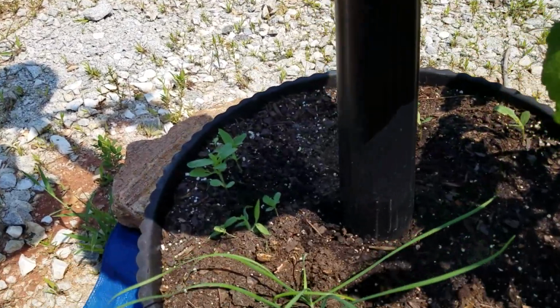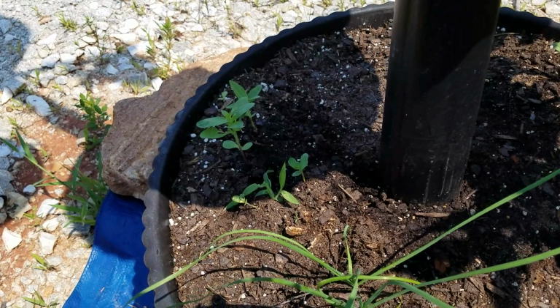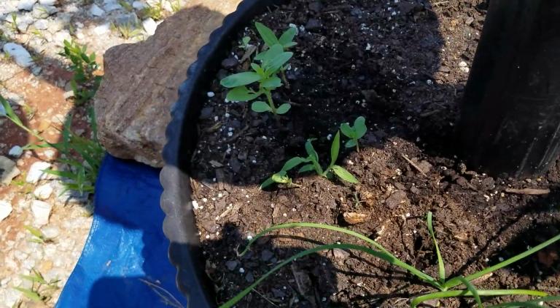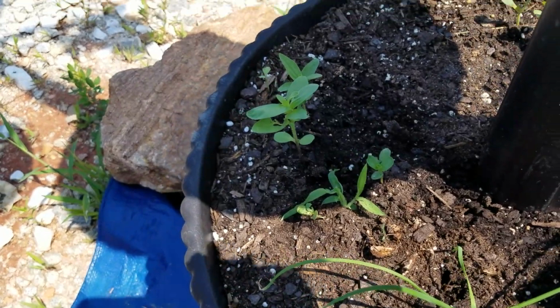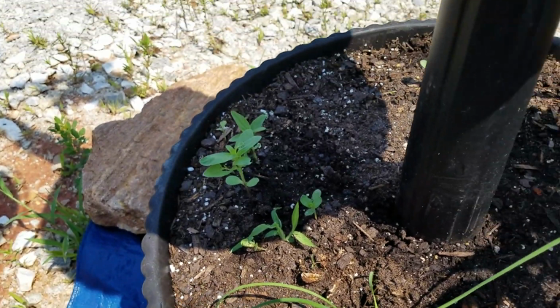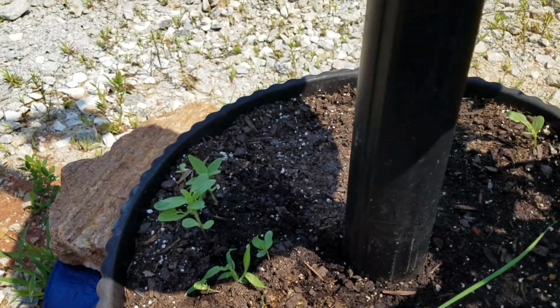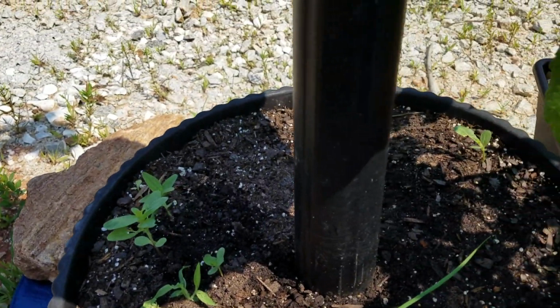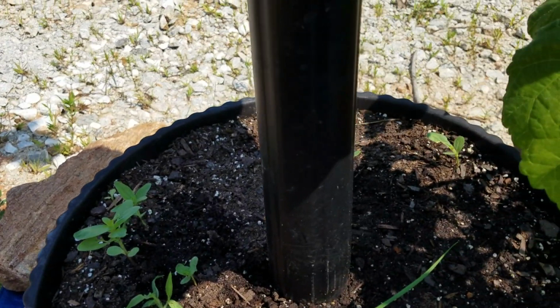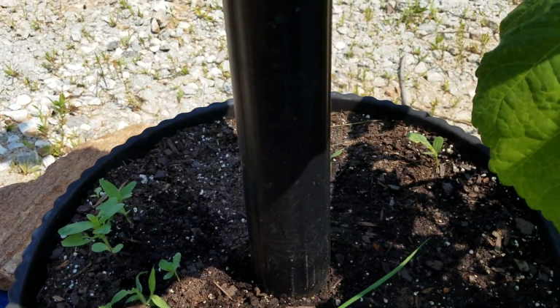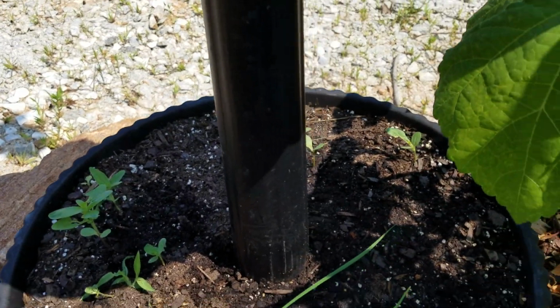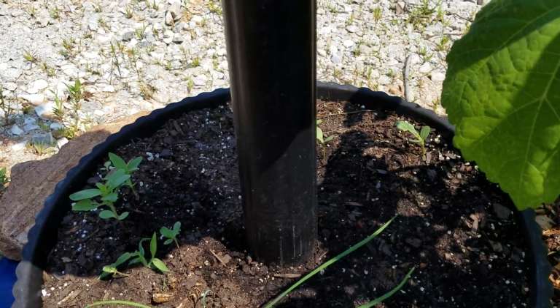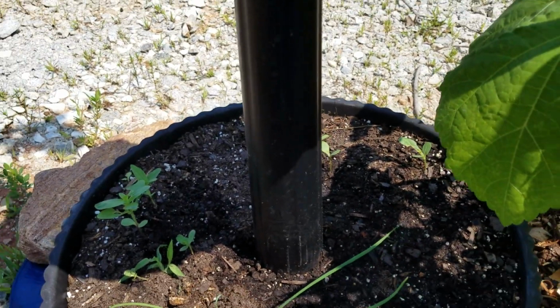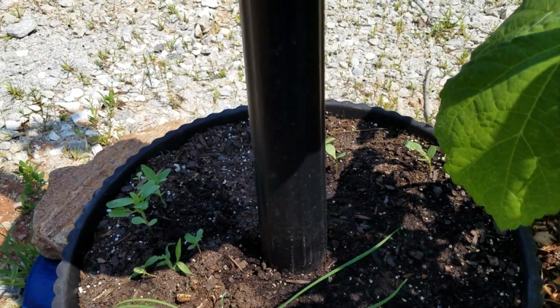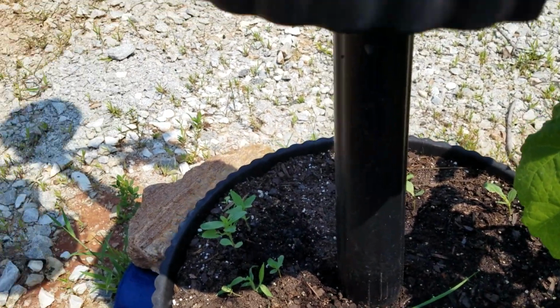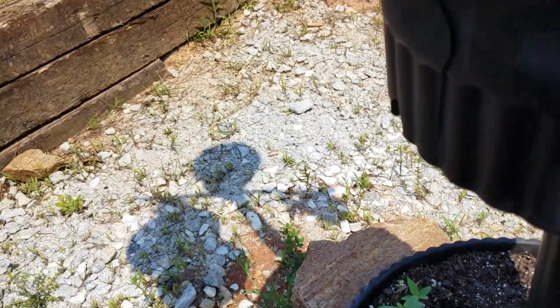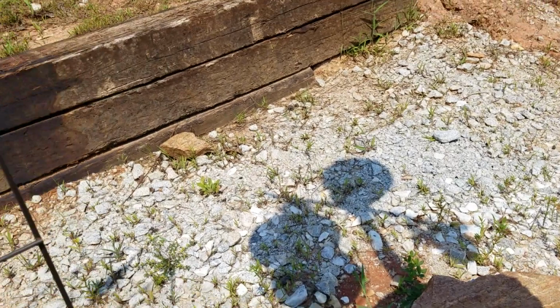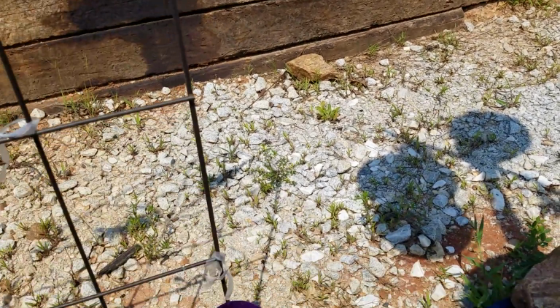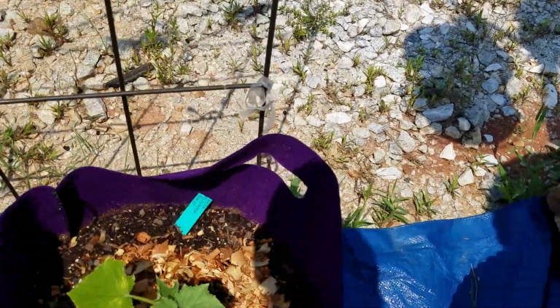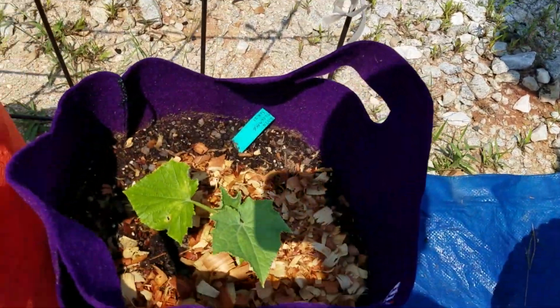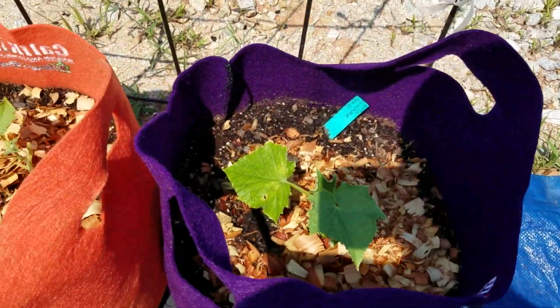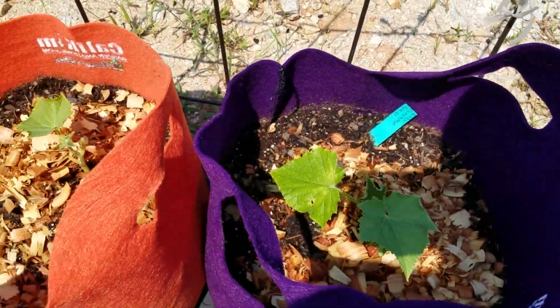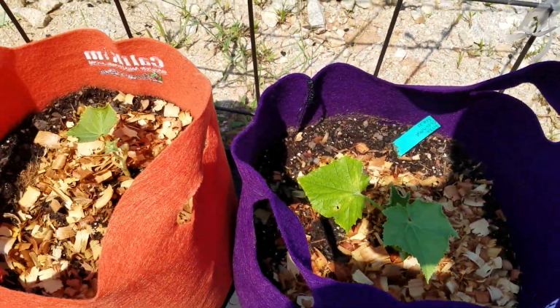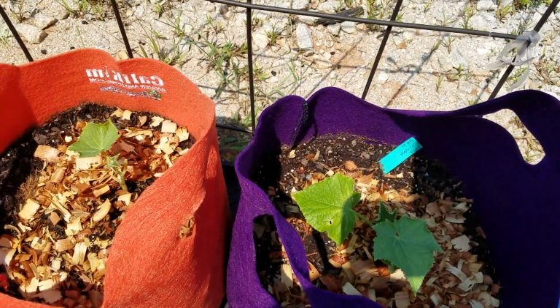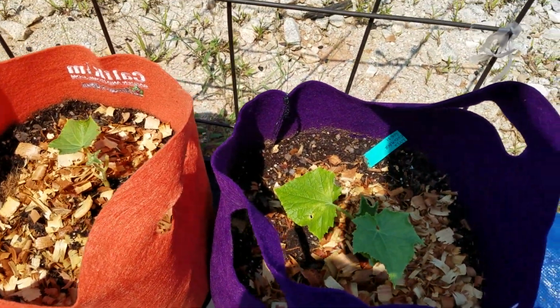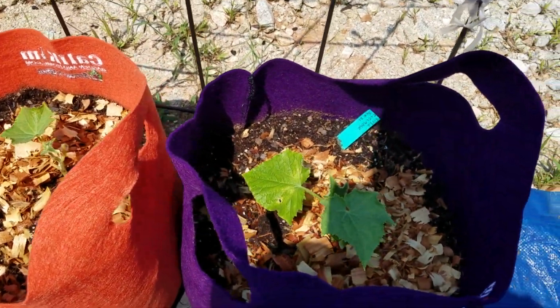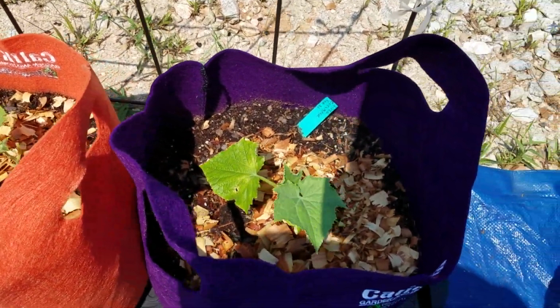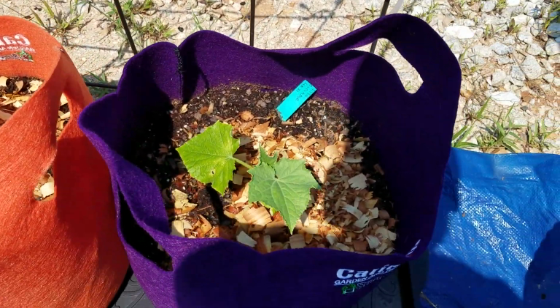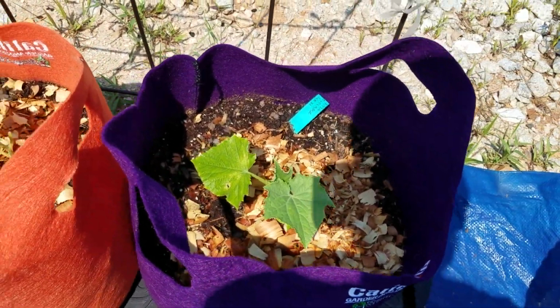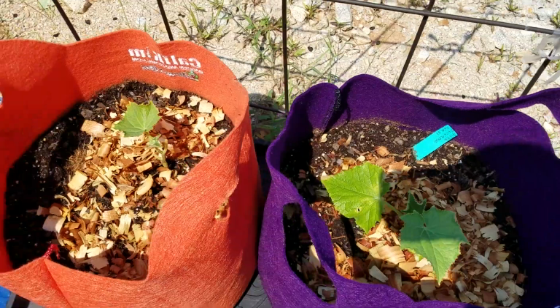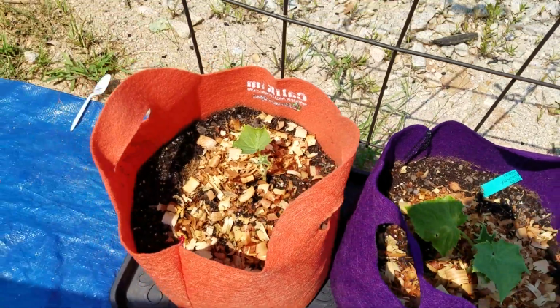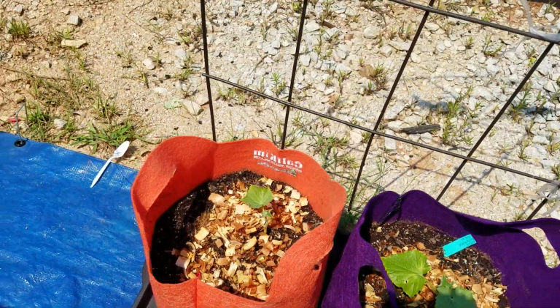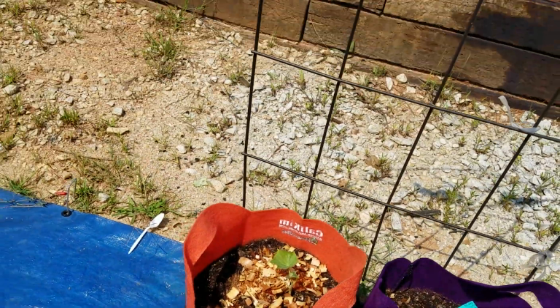Over here is the lily — put flowers in here. And there go the apple cucumbers. Hopefully they'll all be fine.